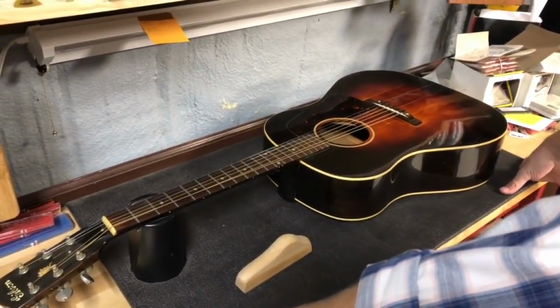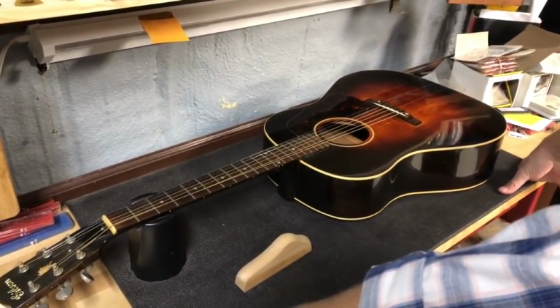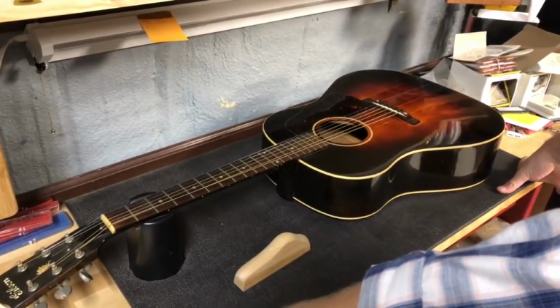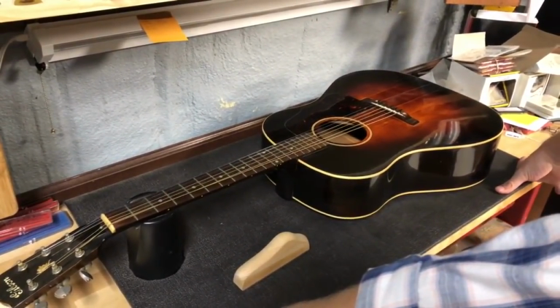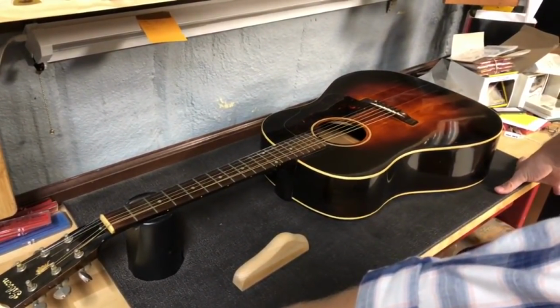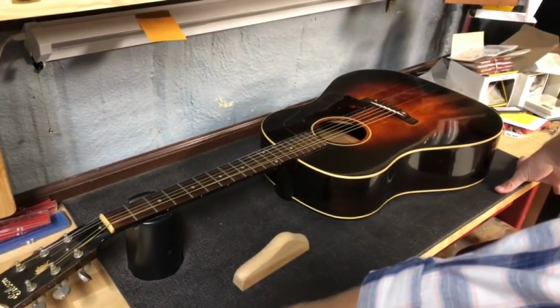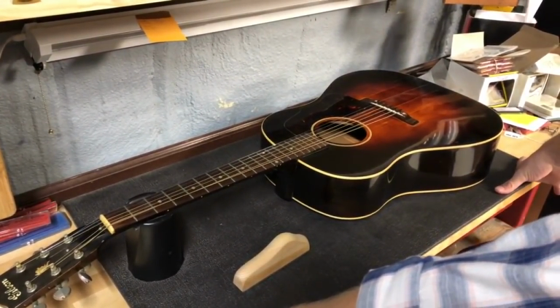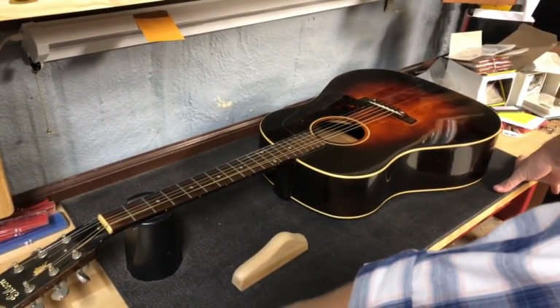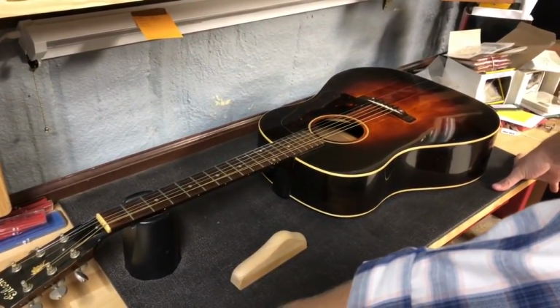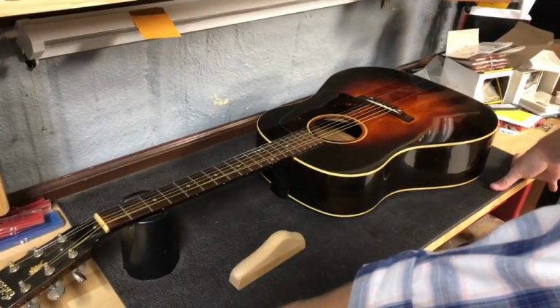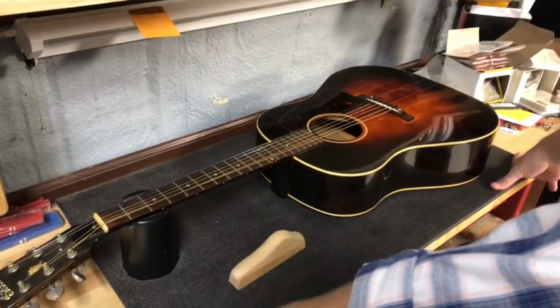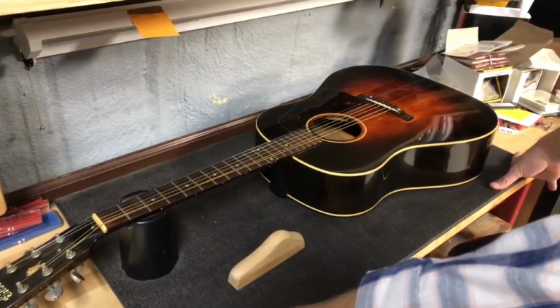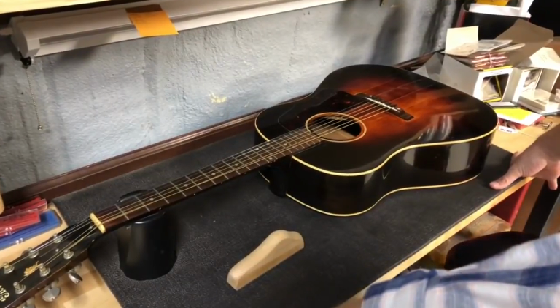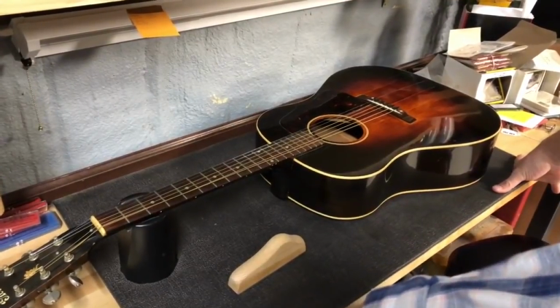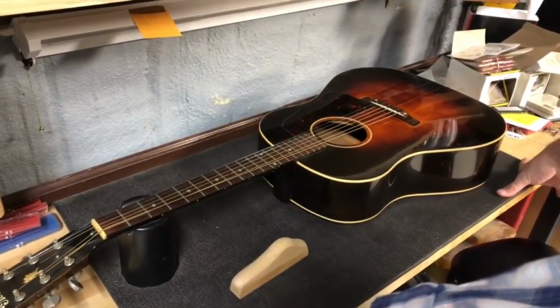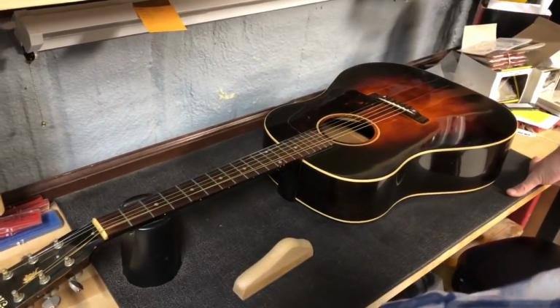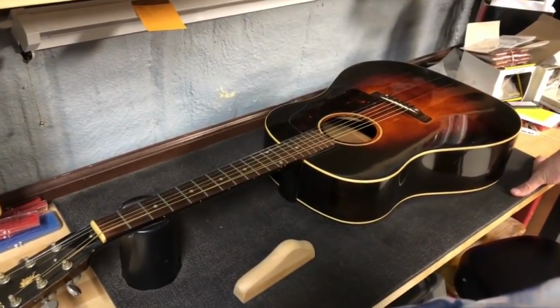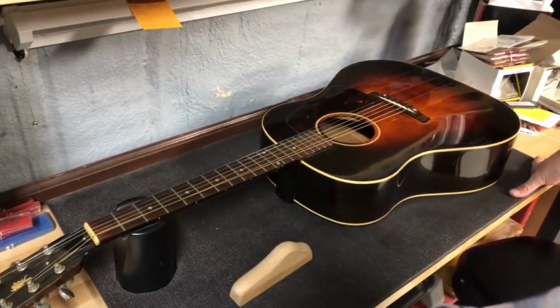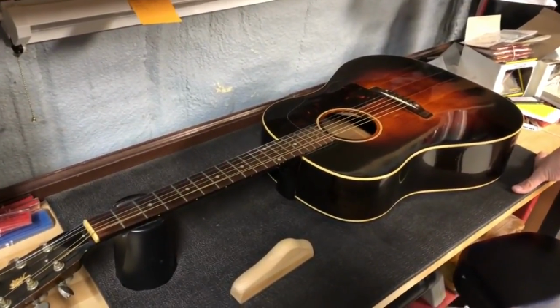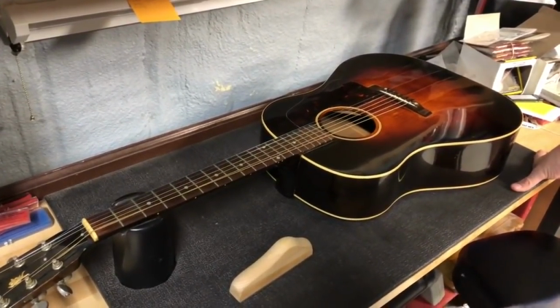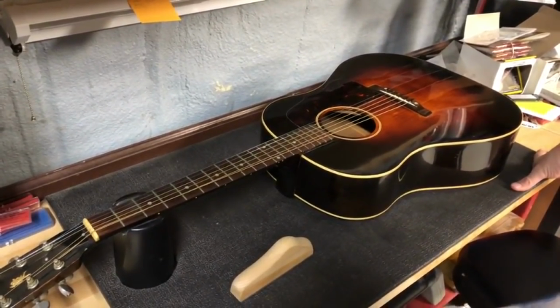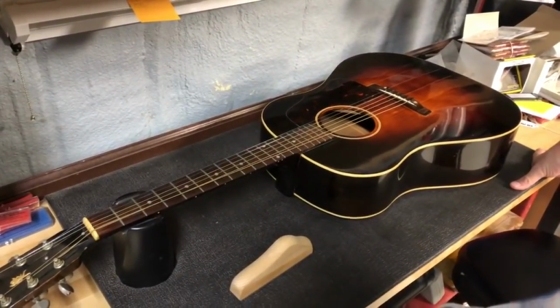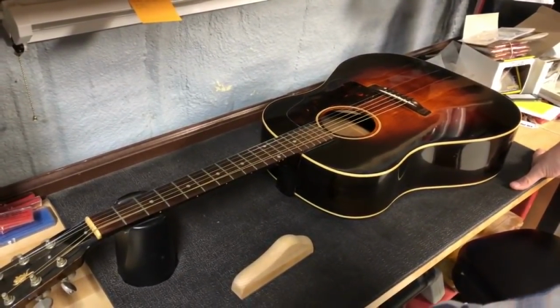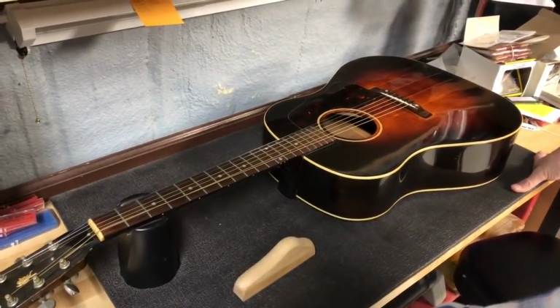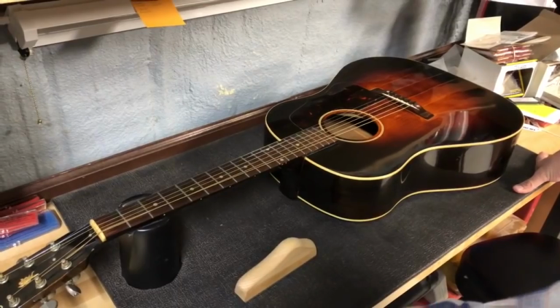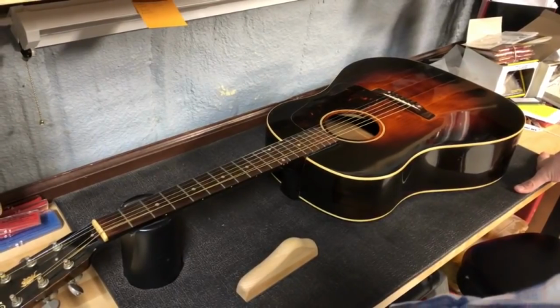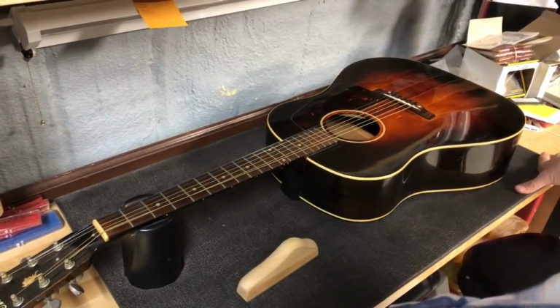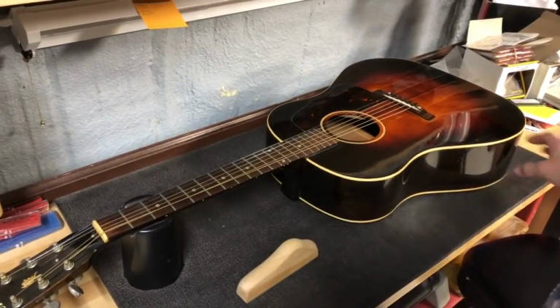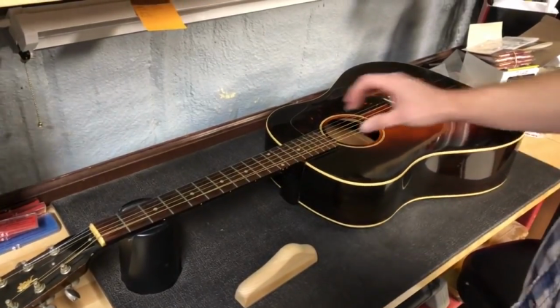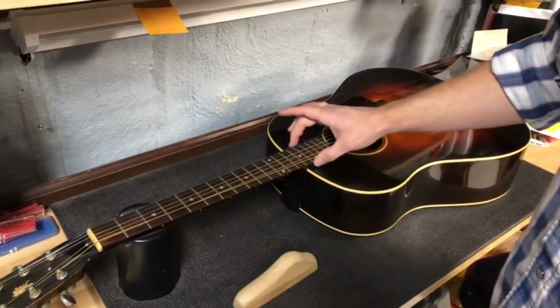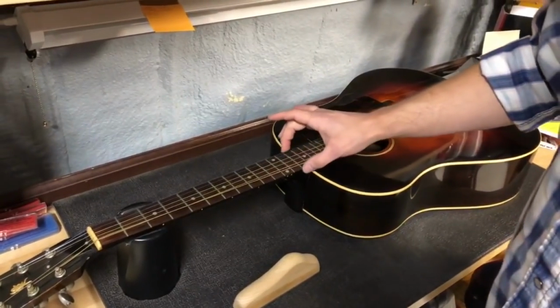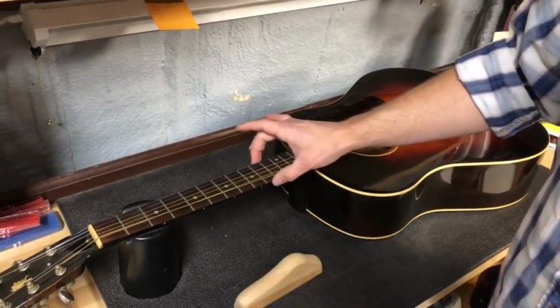Howdy folks, Jake here with Banjo Ben again, and today we got another tech tip for you. Tis the season for what we're going to talk about today, which is sharp fret edges.